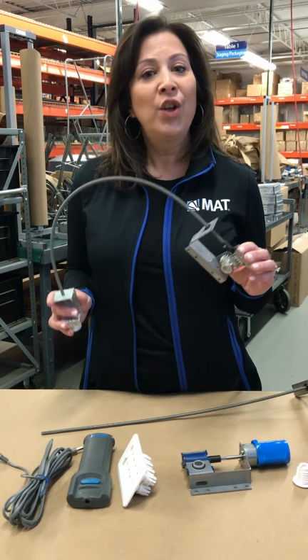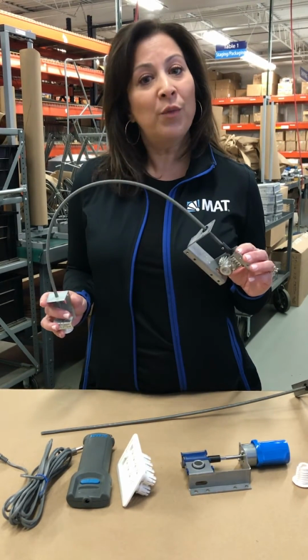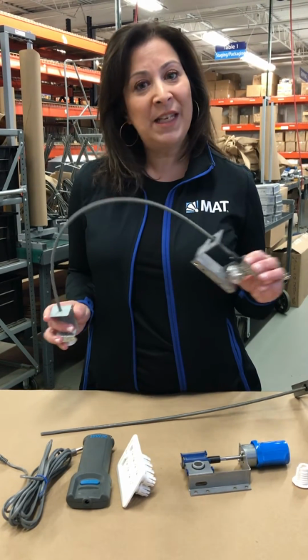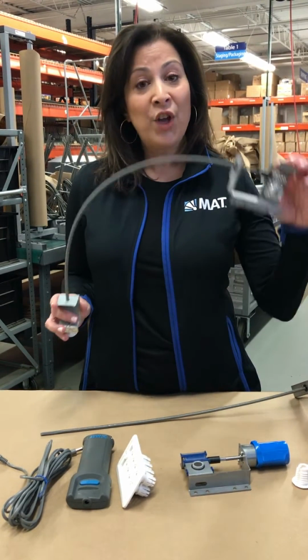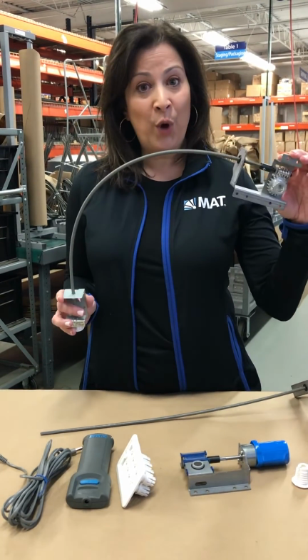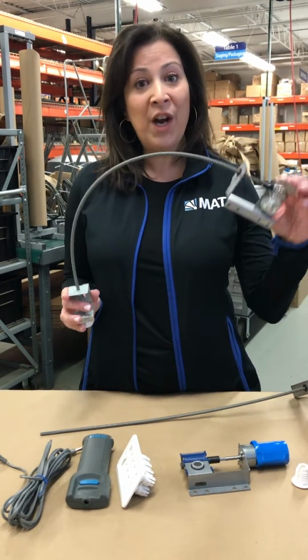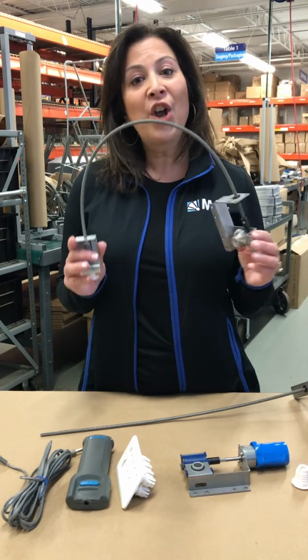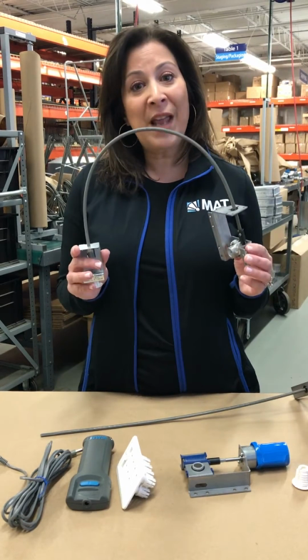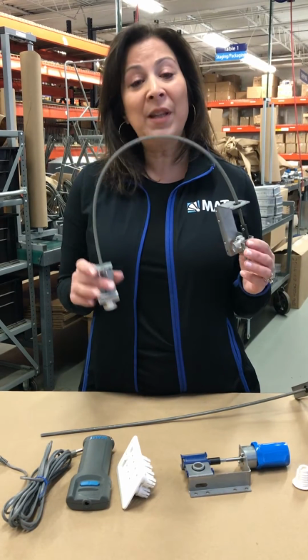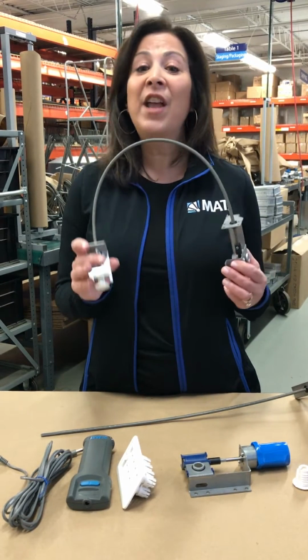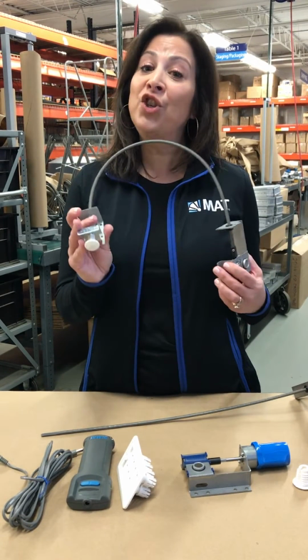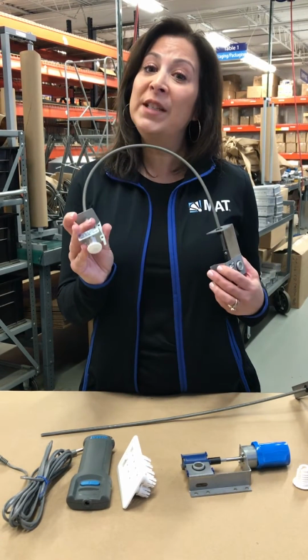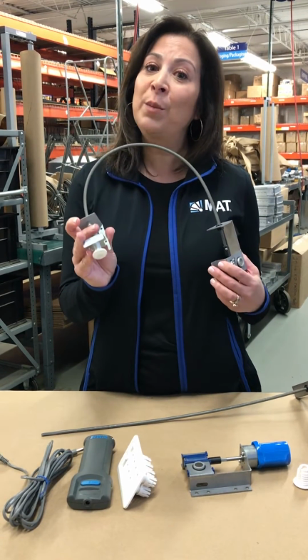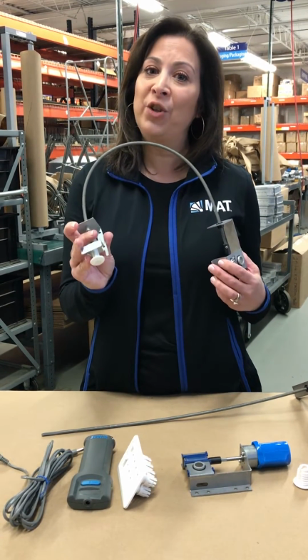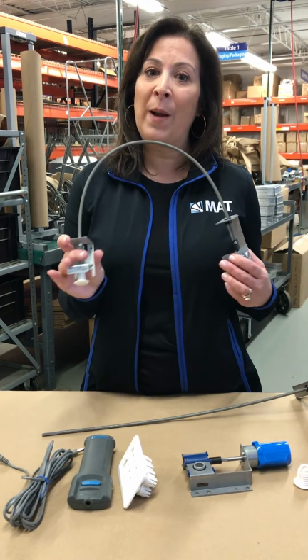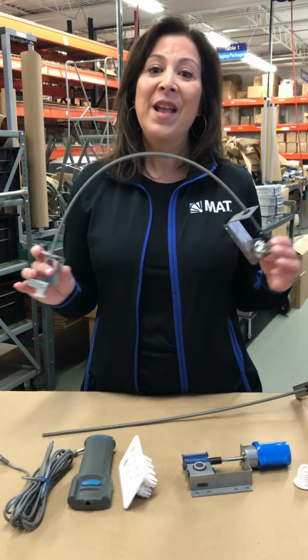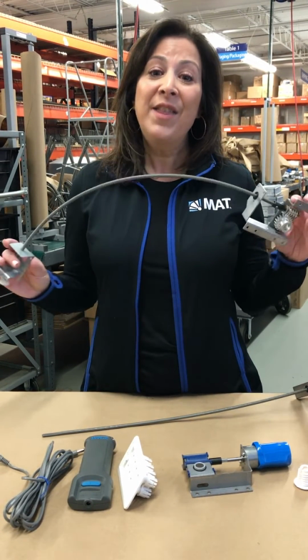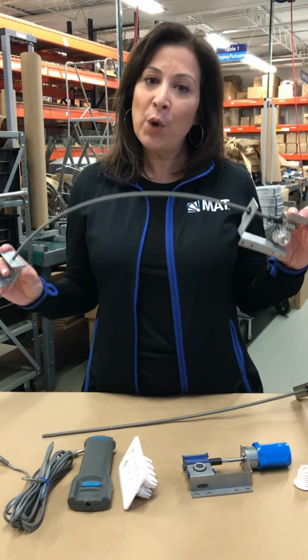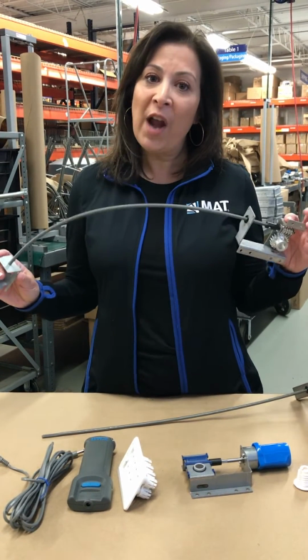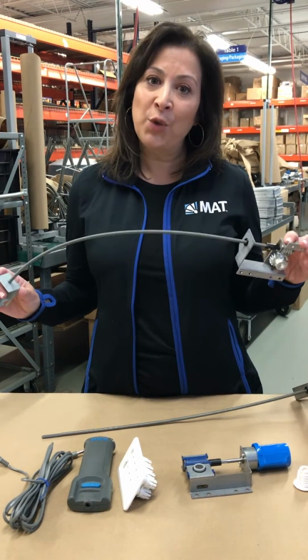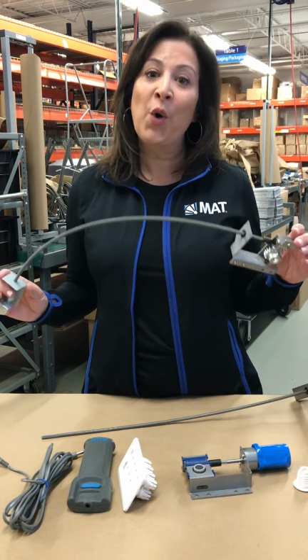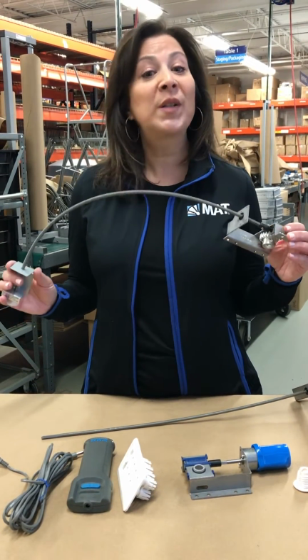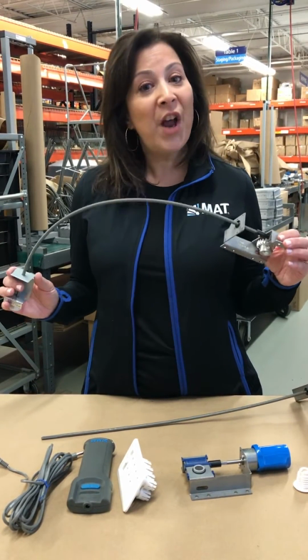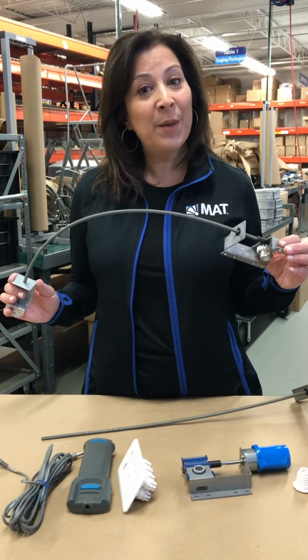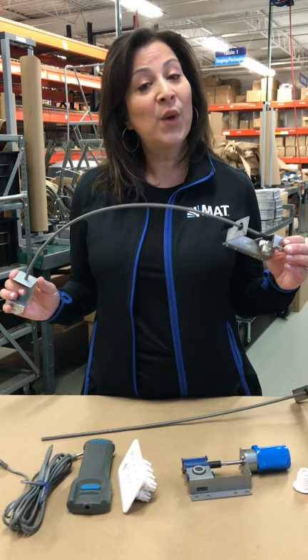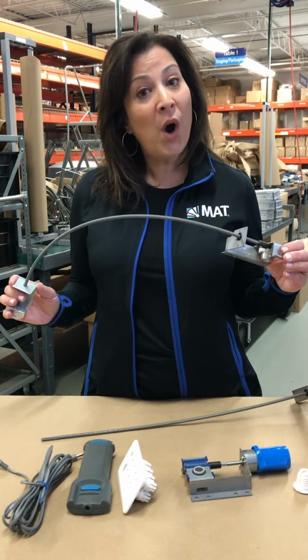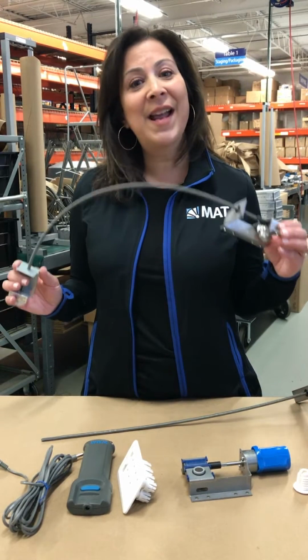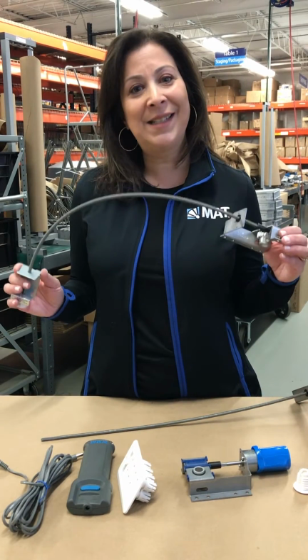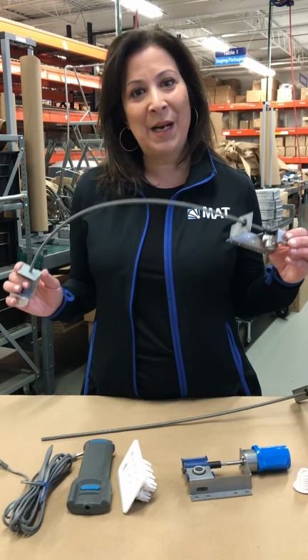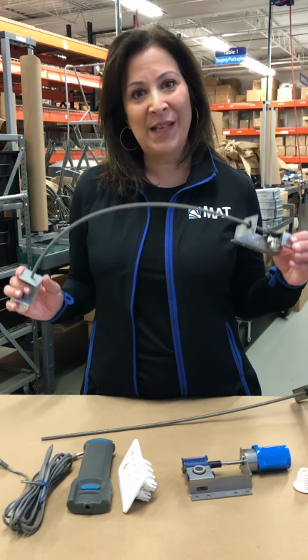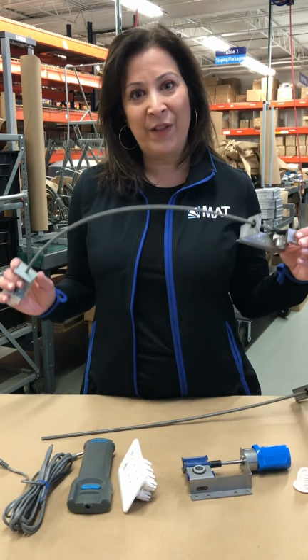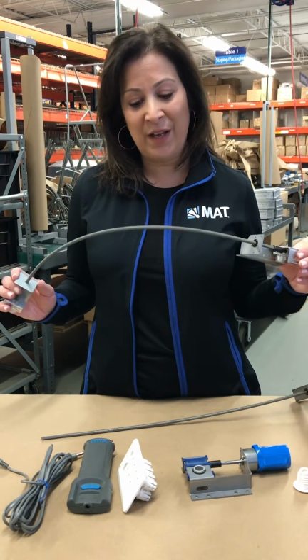You will receive your Worm Gear, your cable length, and your choice of termination point. This Worm Gear Actuator works with our dampers or existing dampers out in the field.